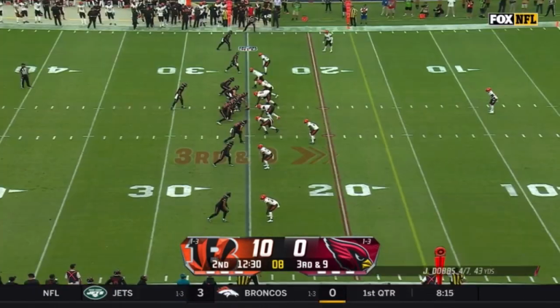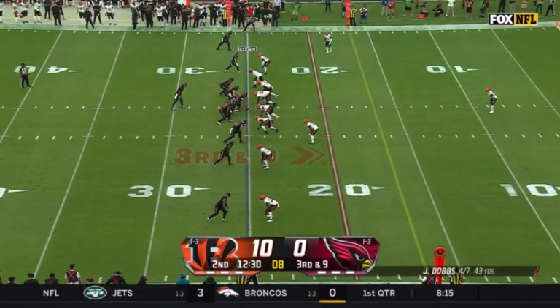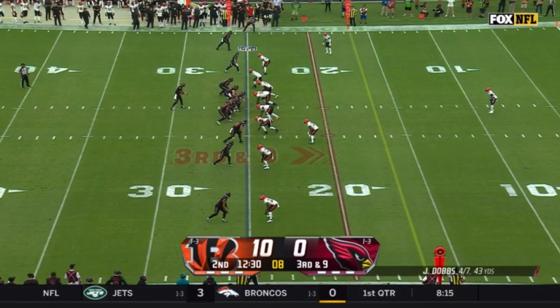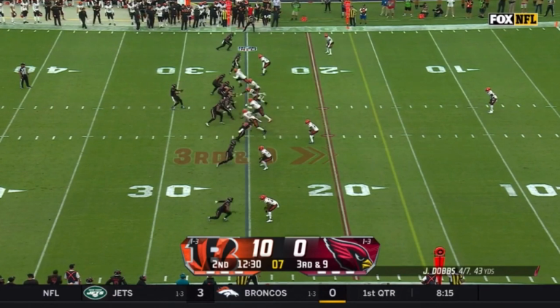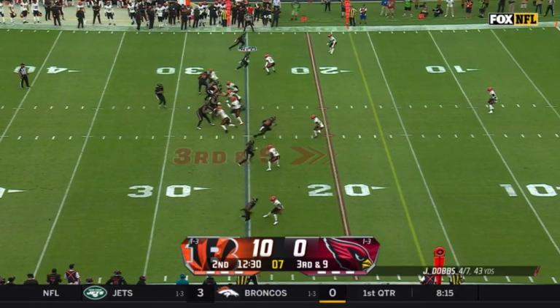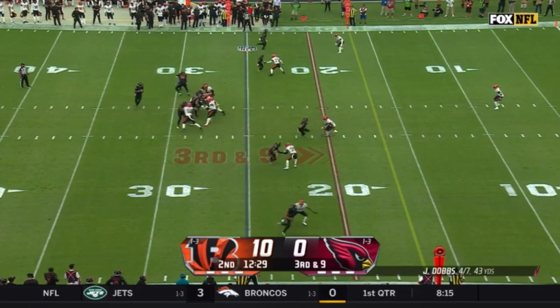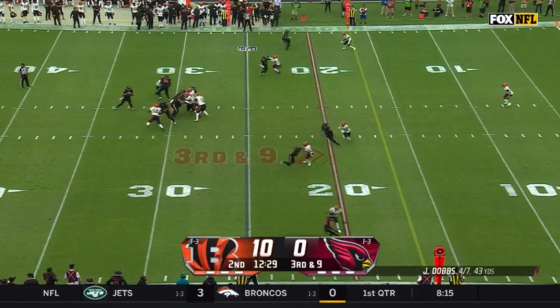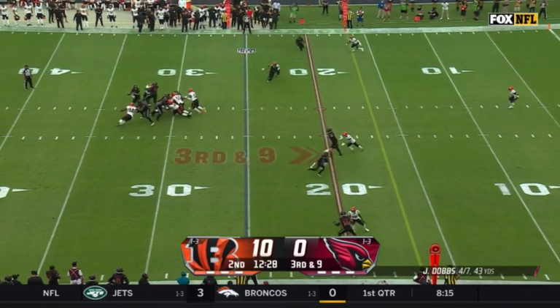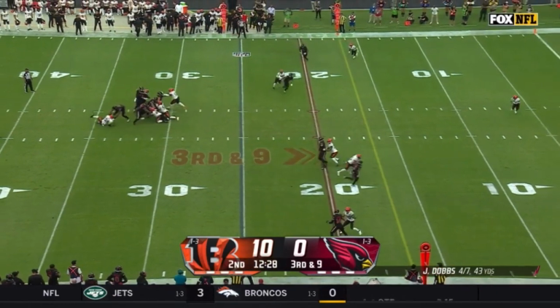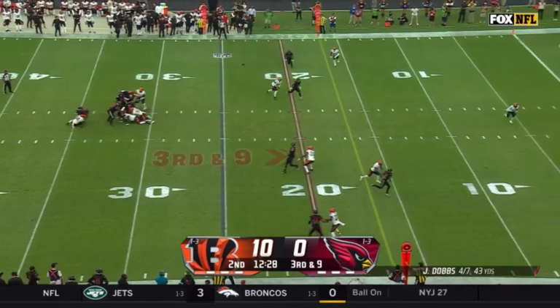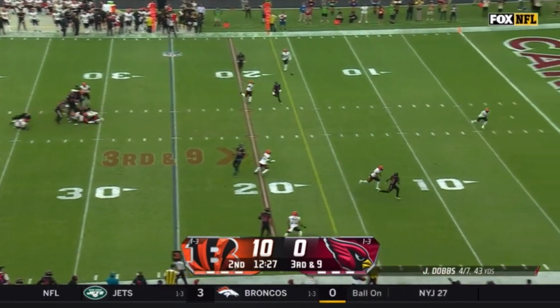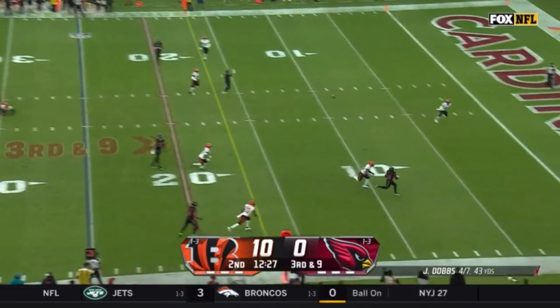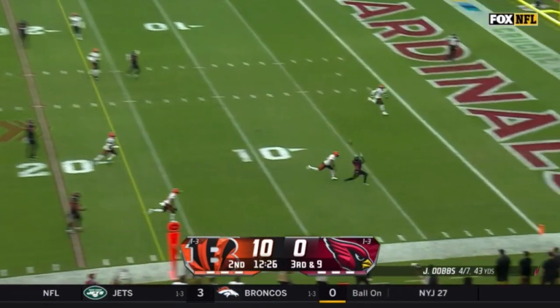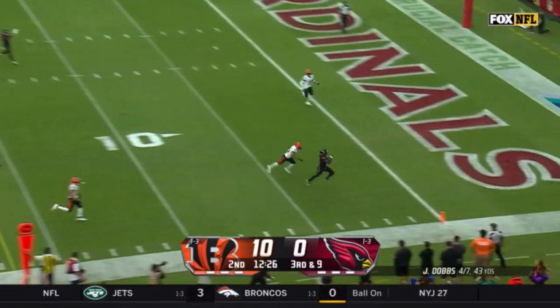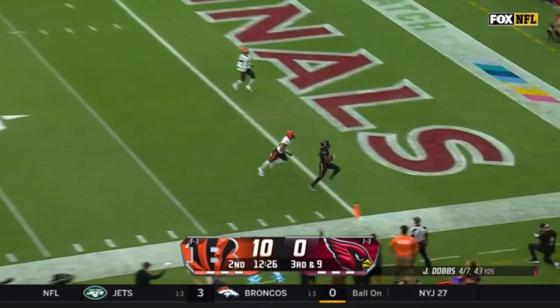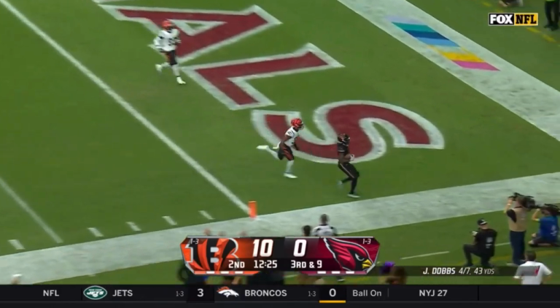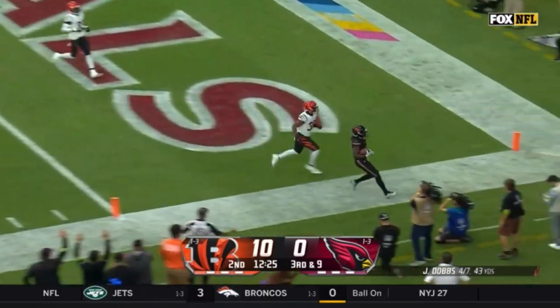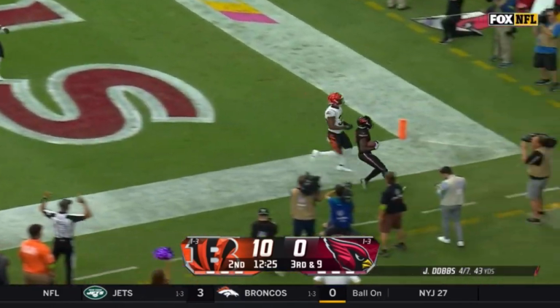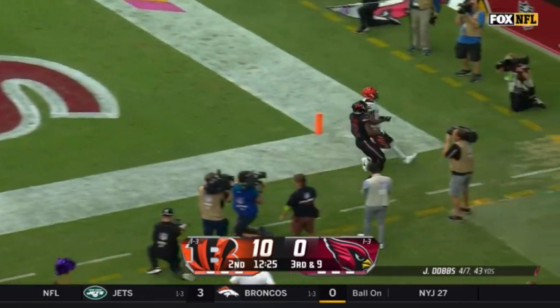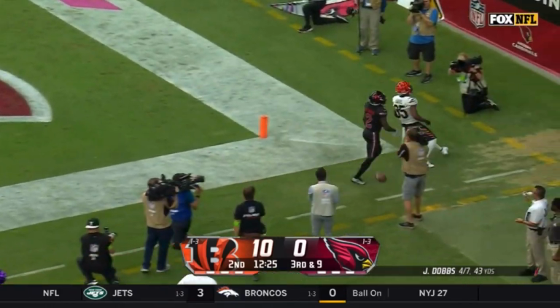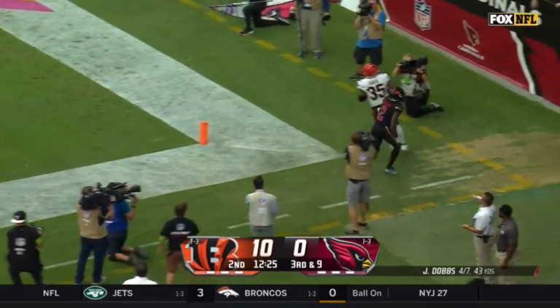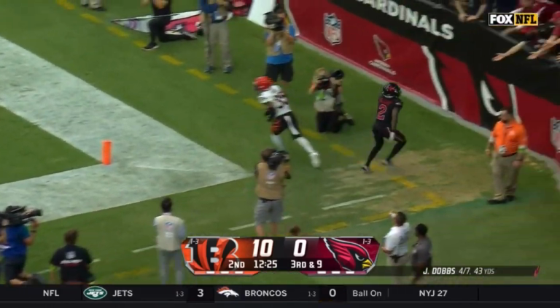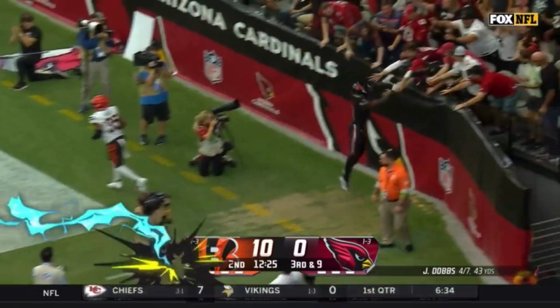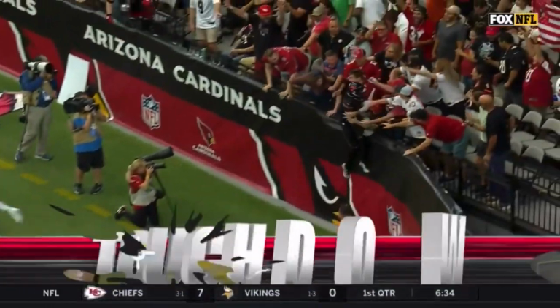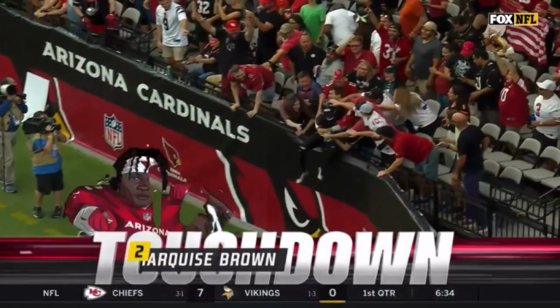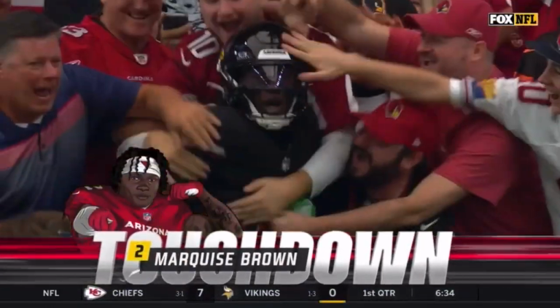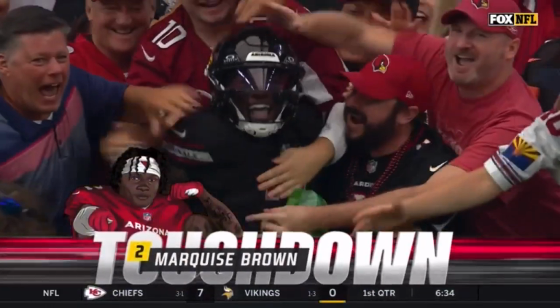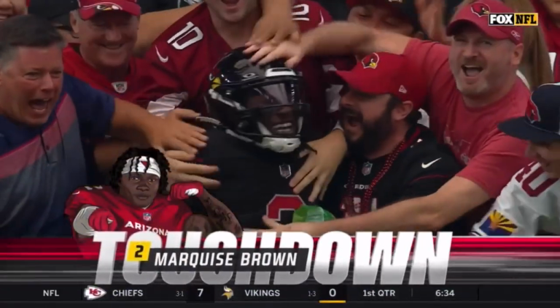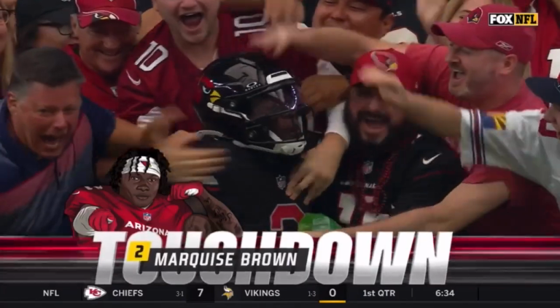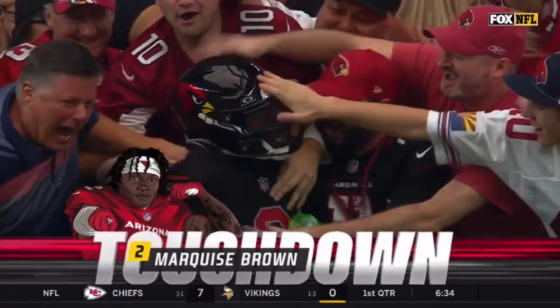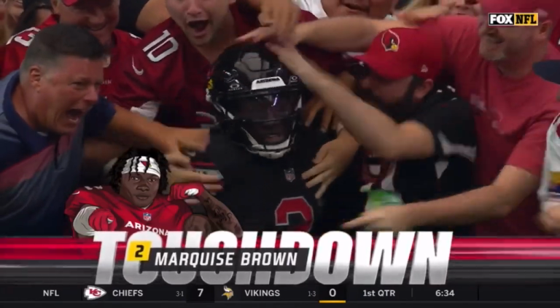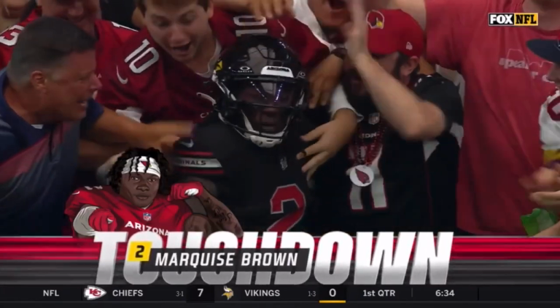Second down and nine from the 25. Bengals rush five. Dobbs floating and he's got a man out there, drops it in to Hollywood Brown — six points for Brown and the Cardinals are on the board.